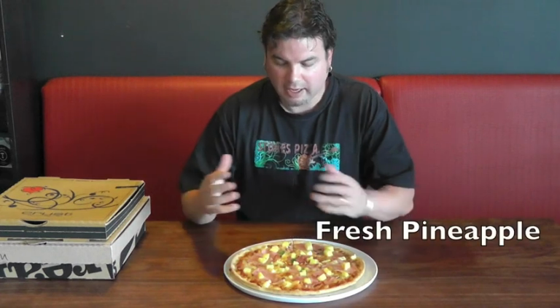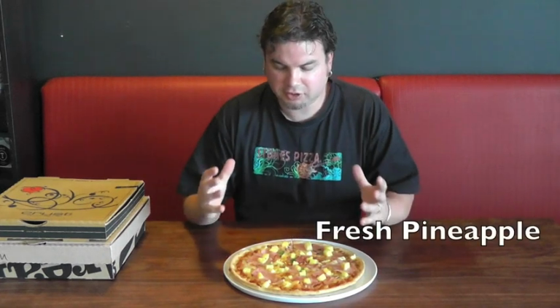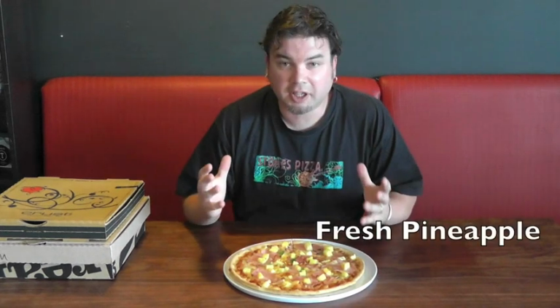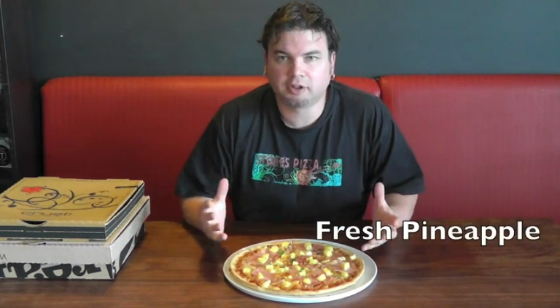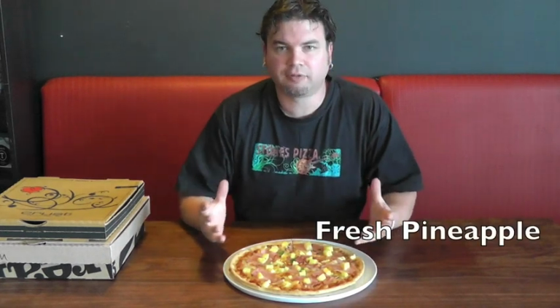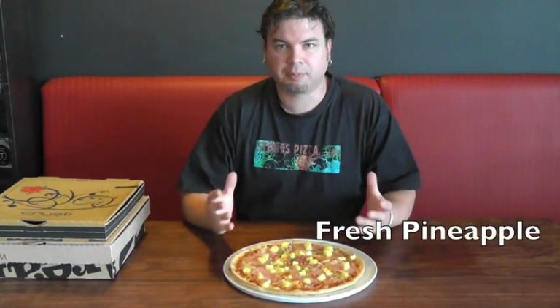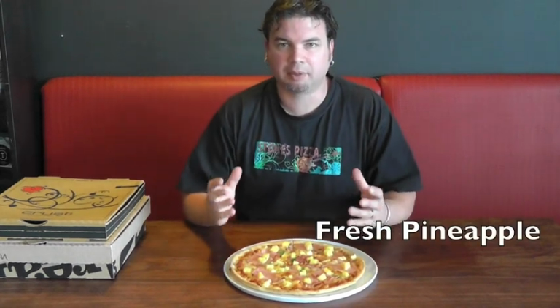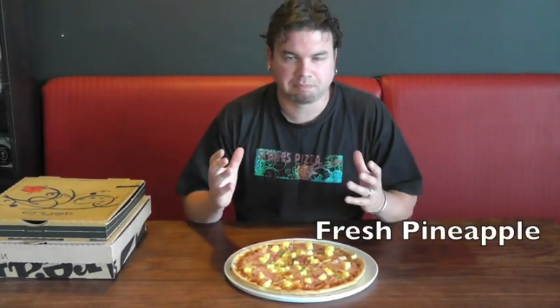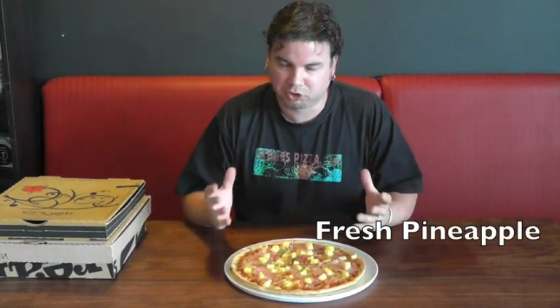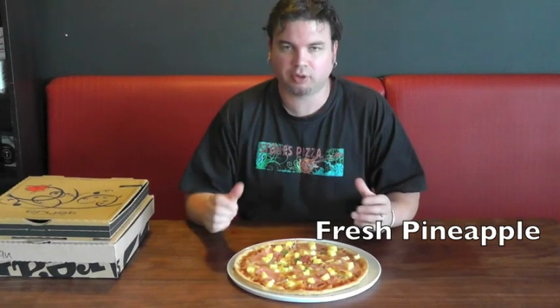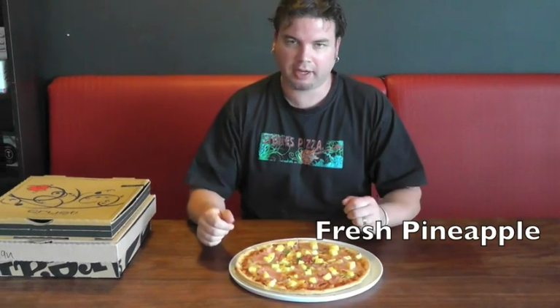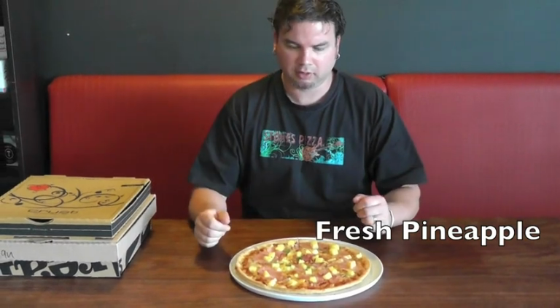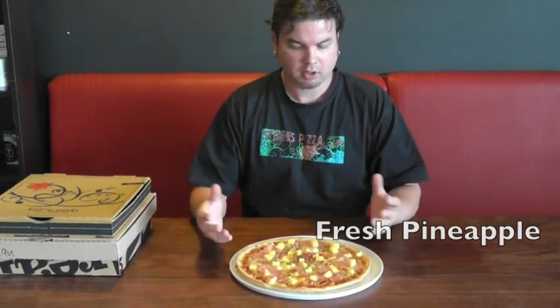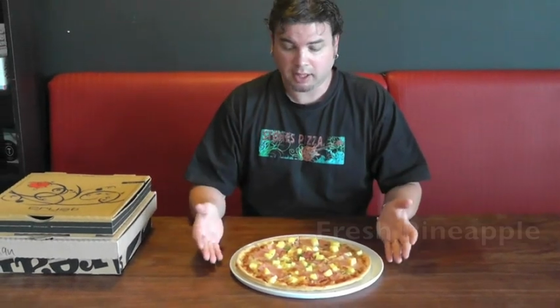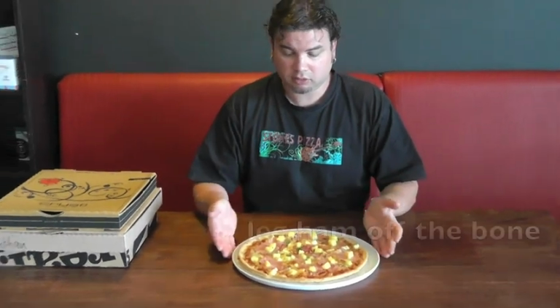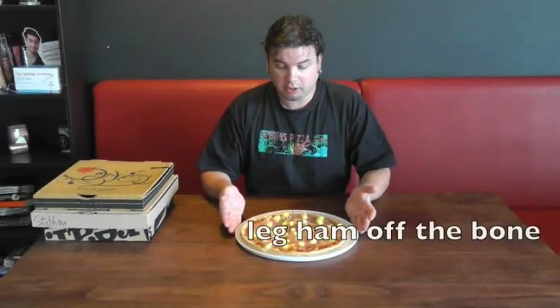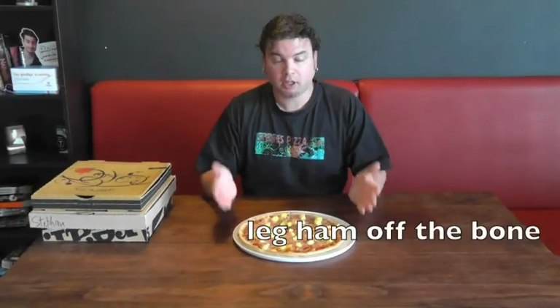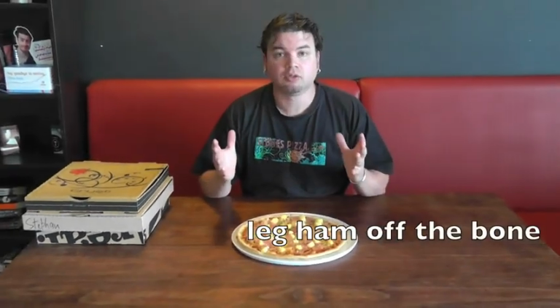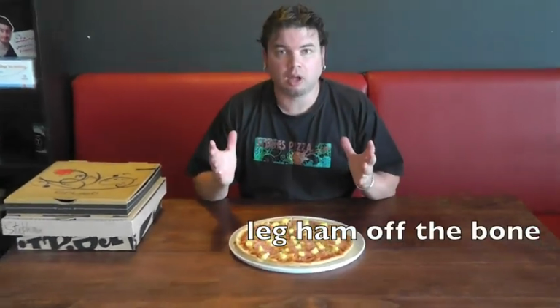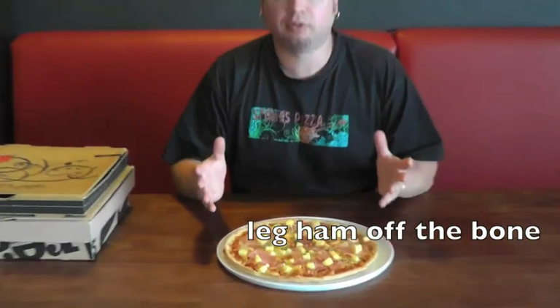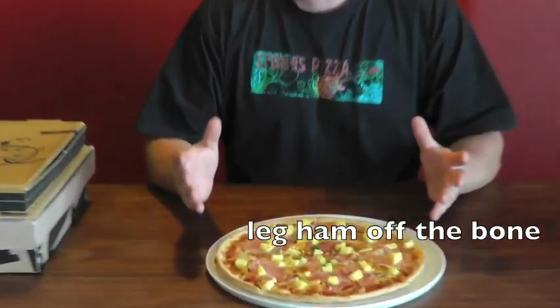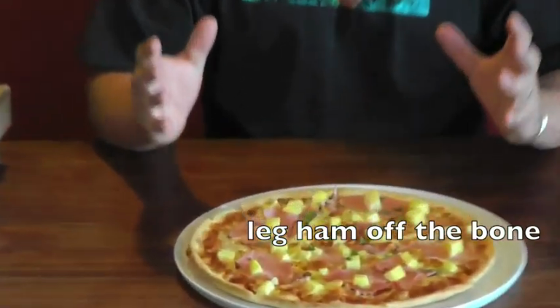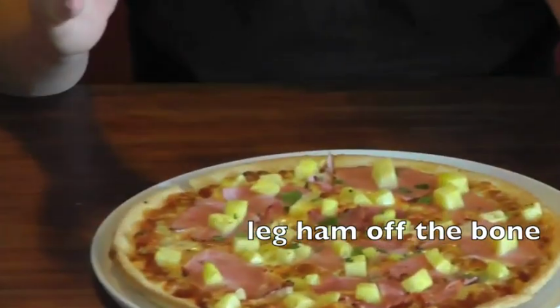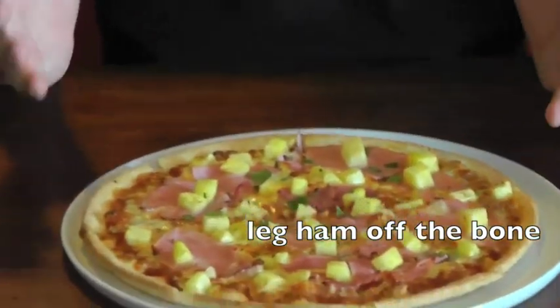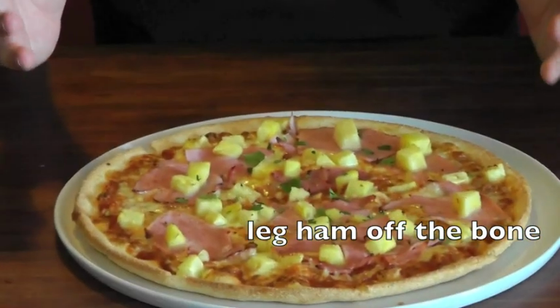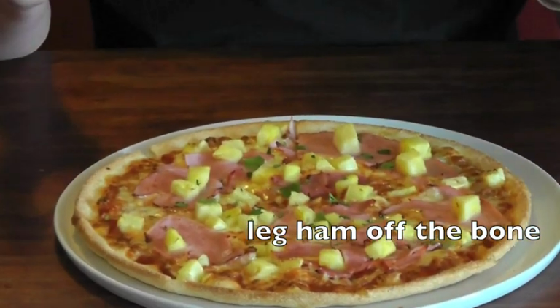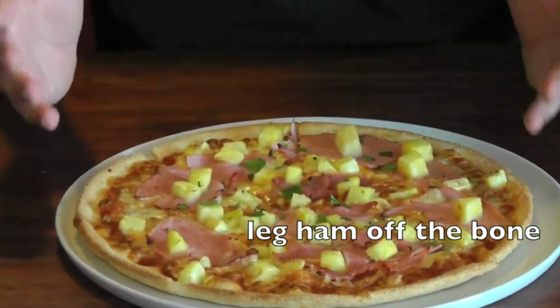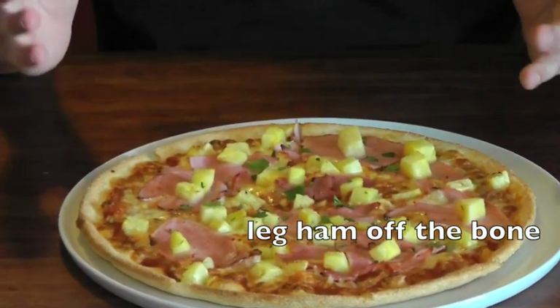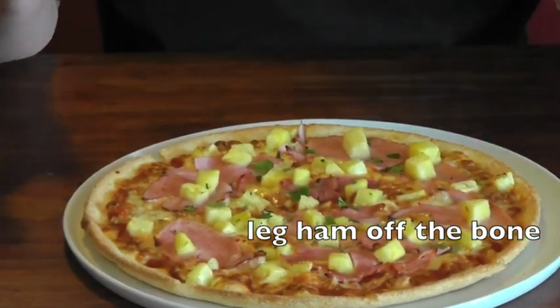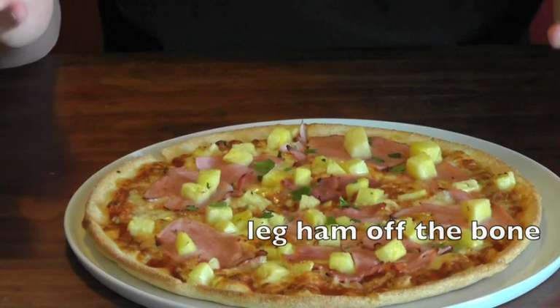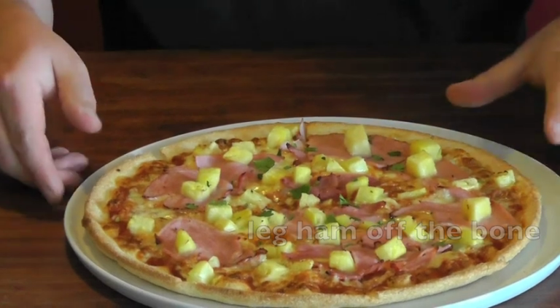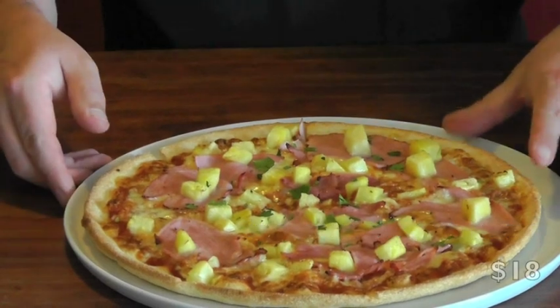As you can see, the color of the fresh pineapple just jumps right out of it. And that, to me, is a beautiful pizza. Real food. Real meat. Perfect.